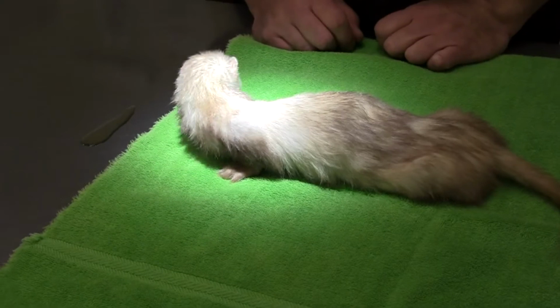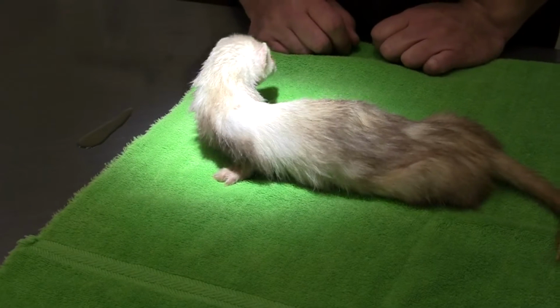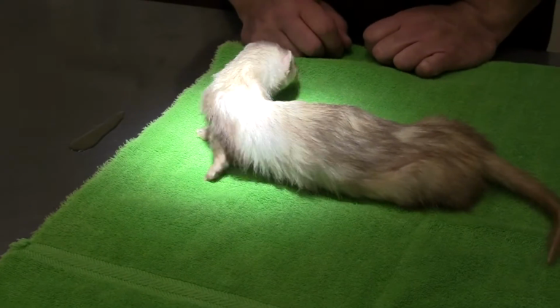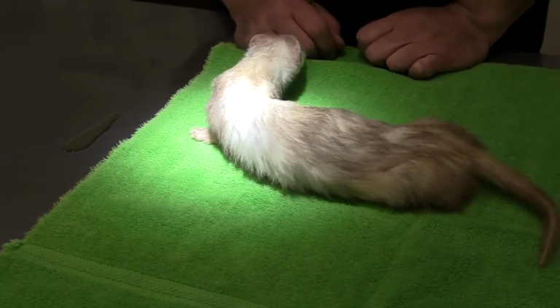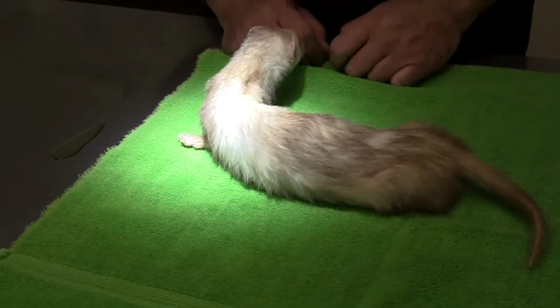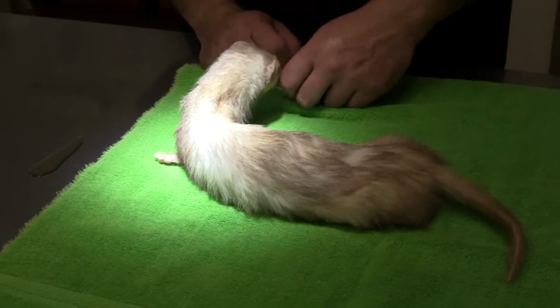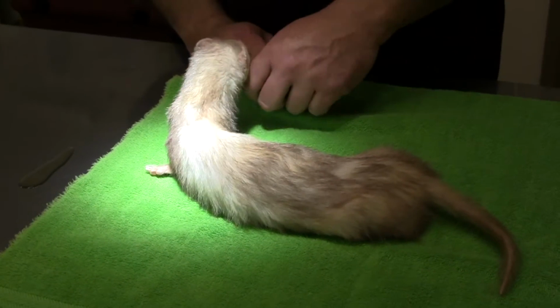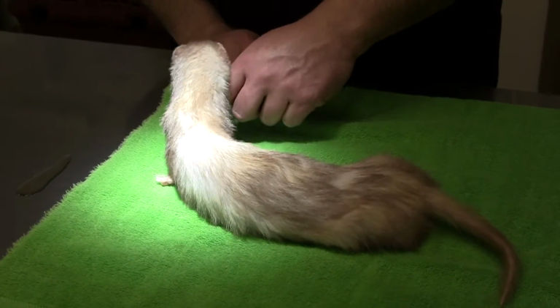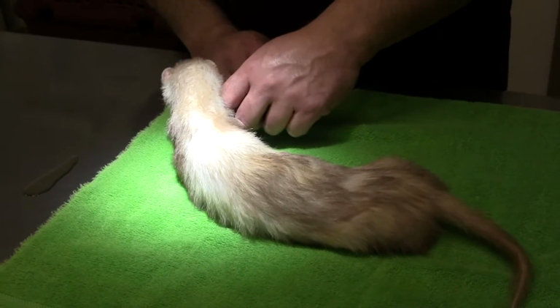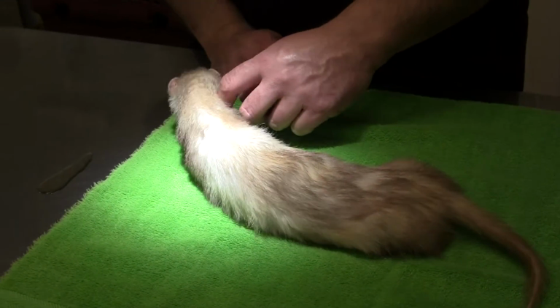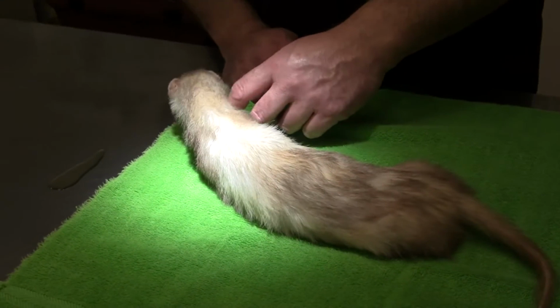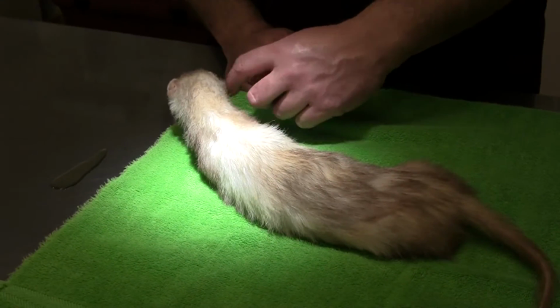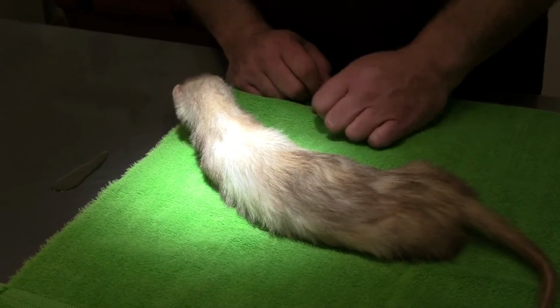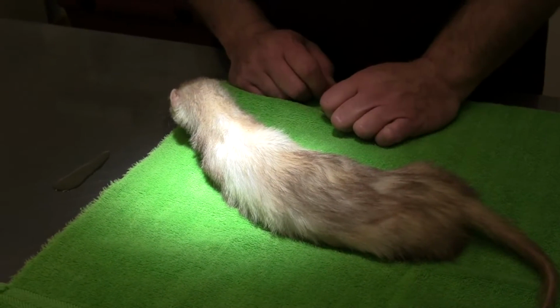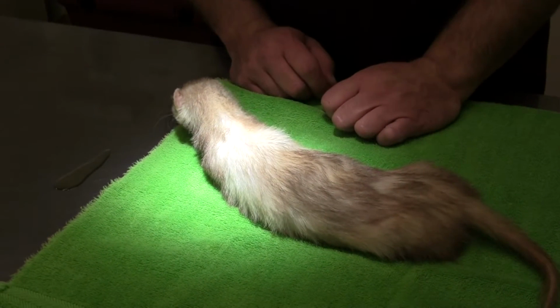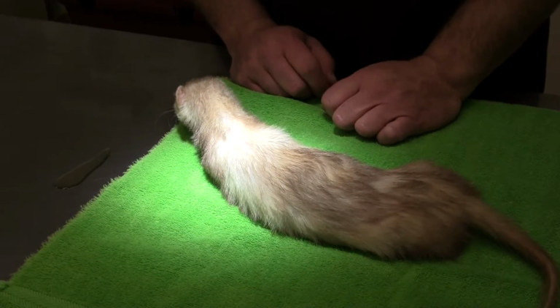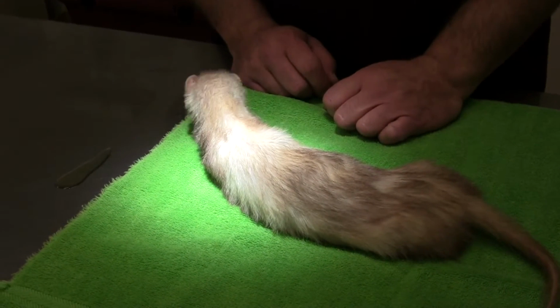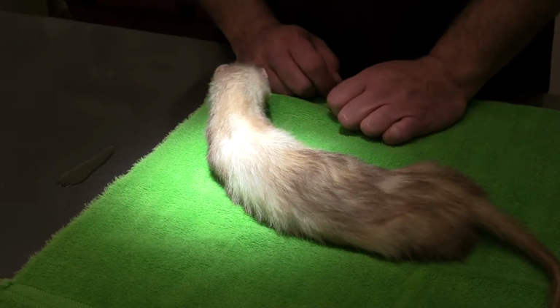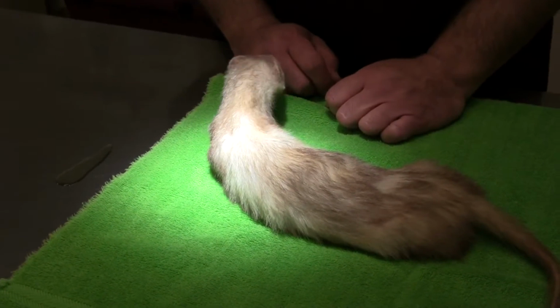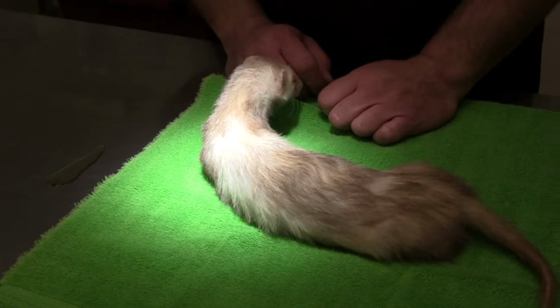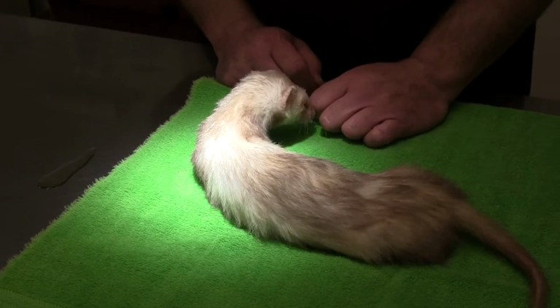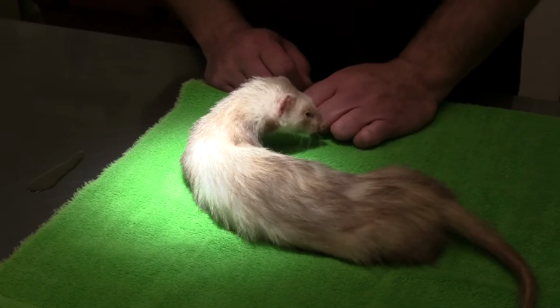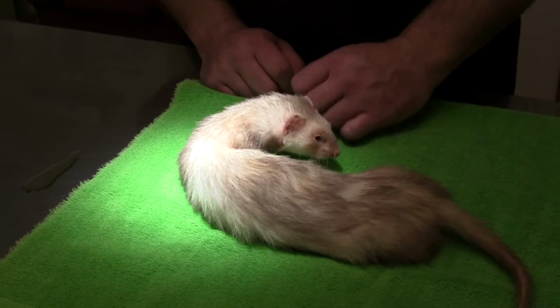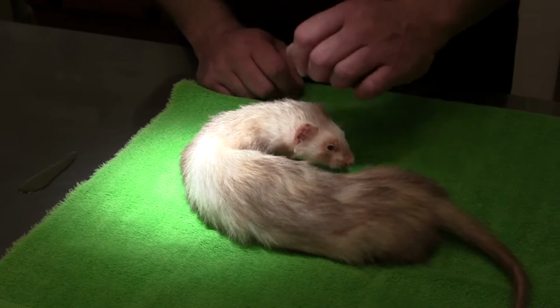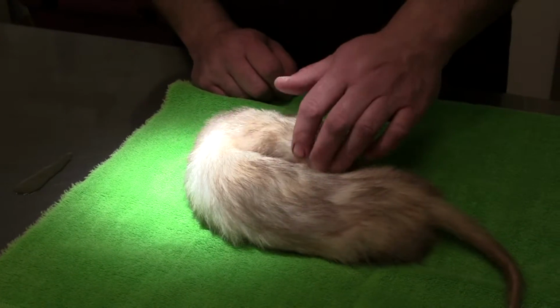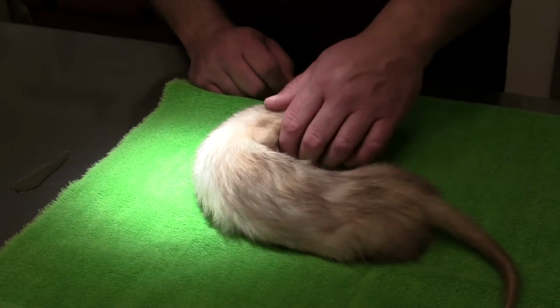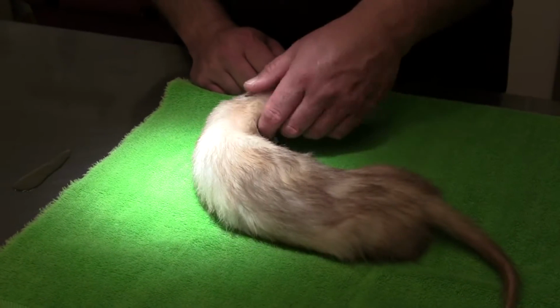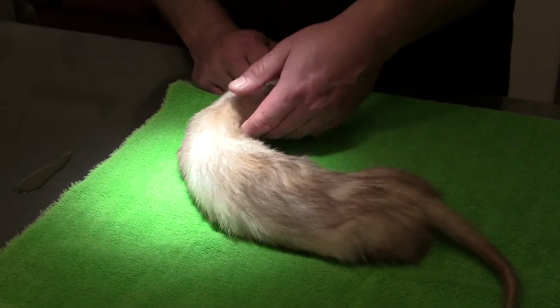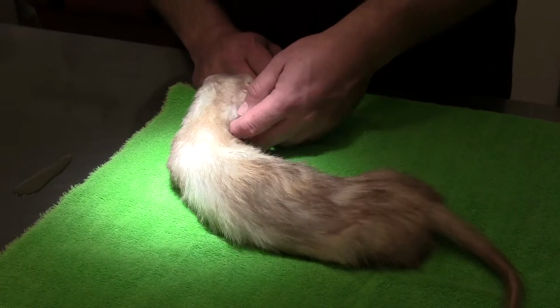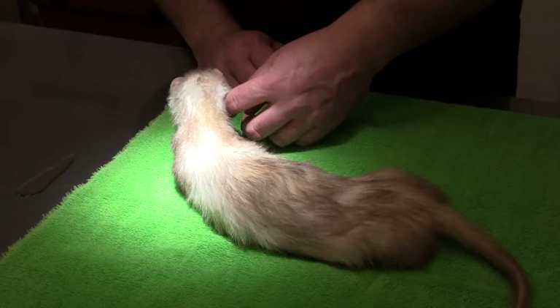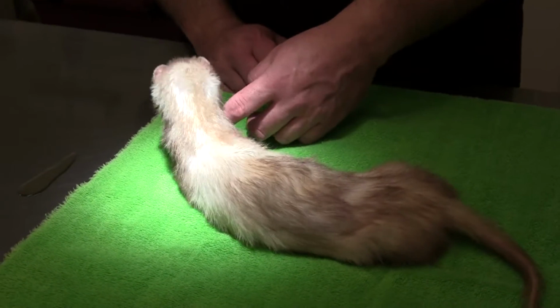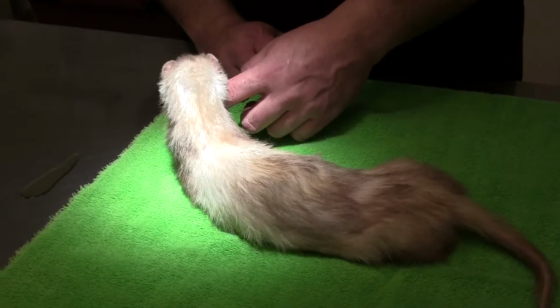So this is Blossom. She is a five-and-a-half-year-old spayed female ferret, and she needs a deslorelin implant, so we're going to do that.